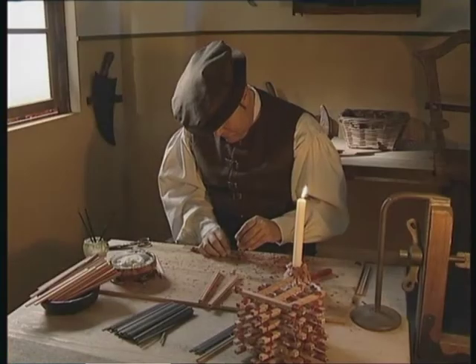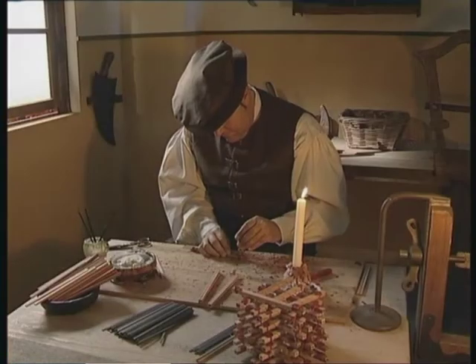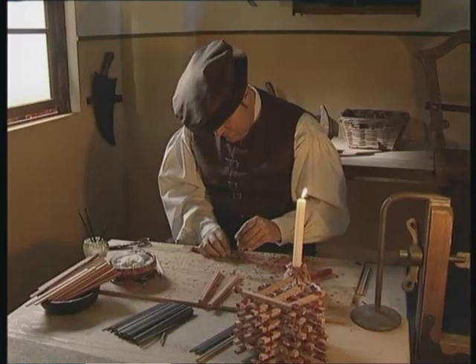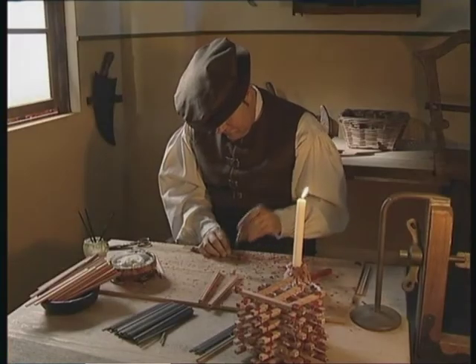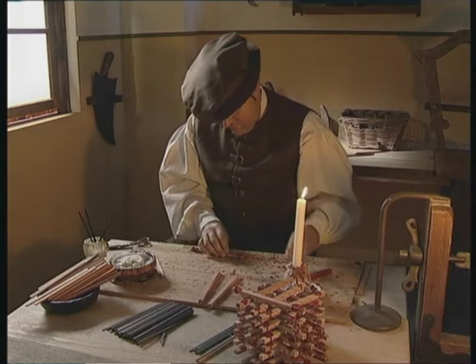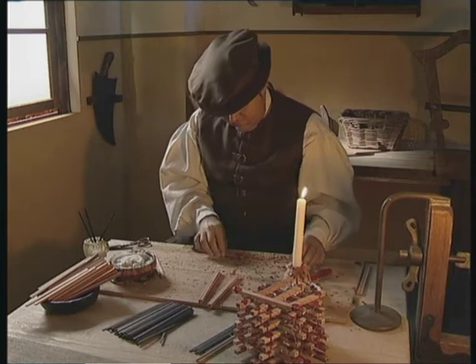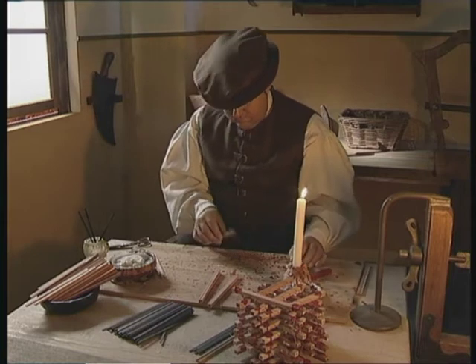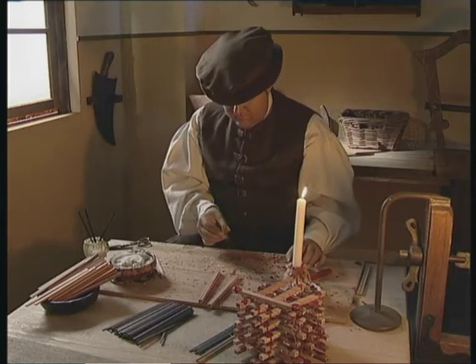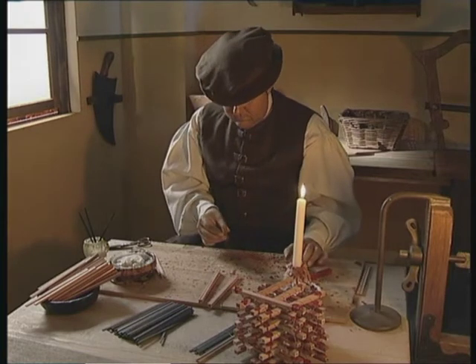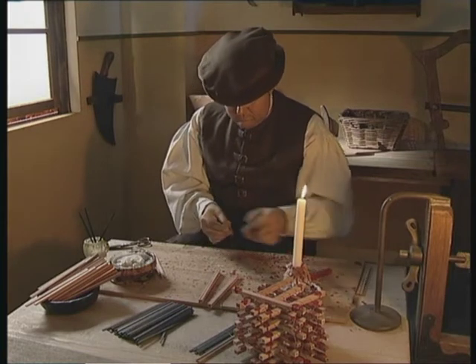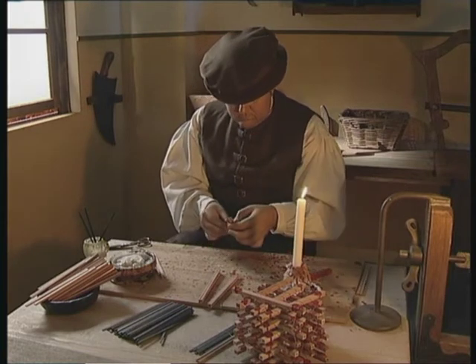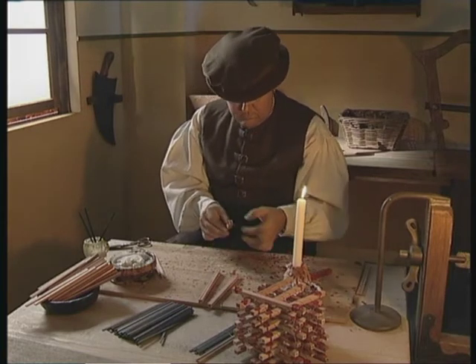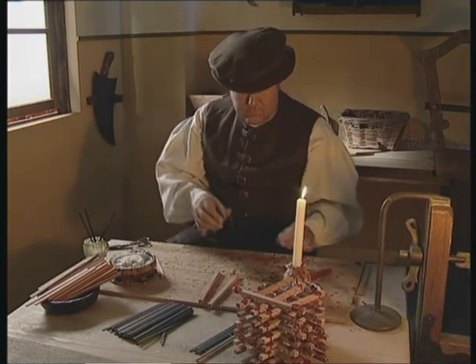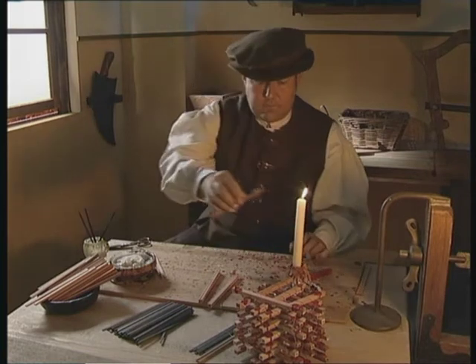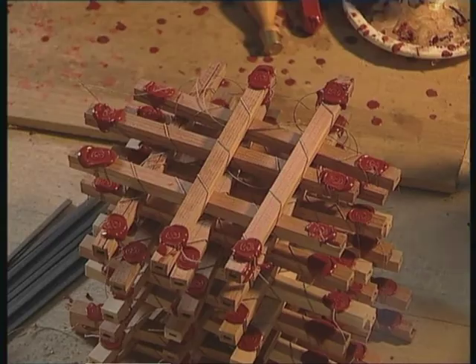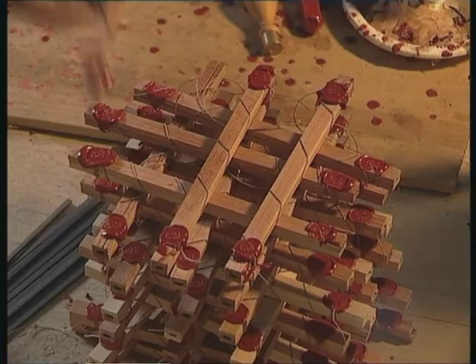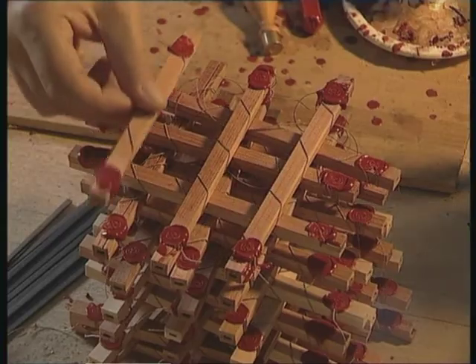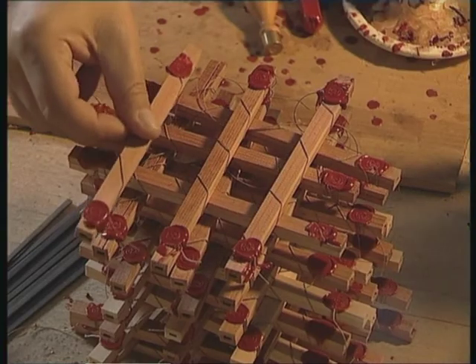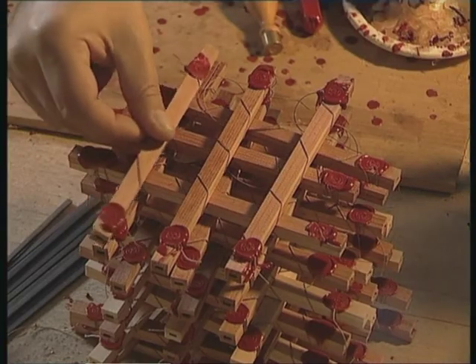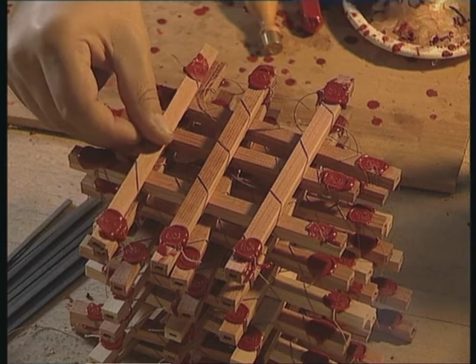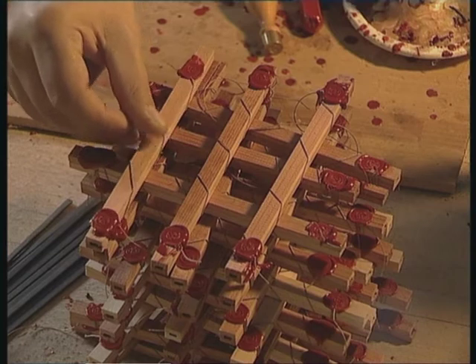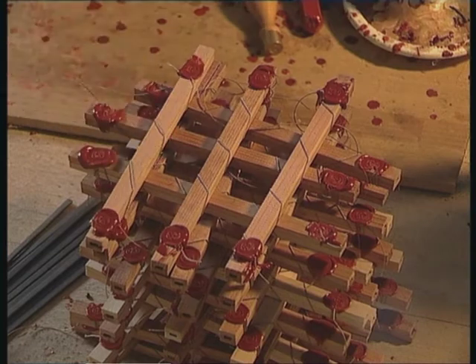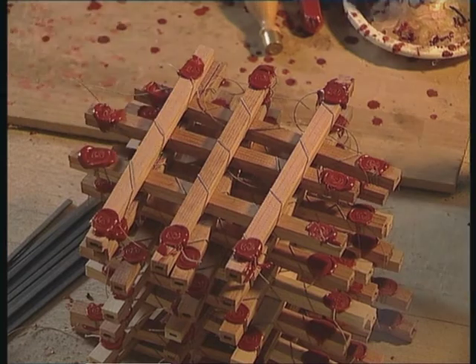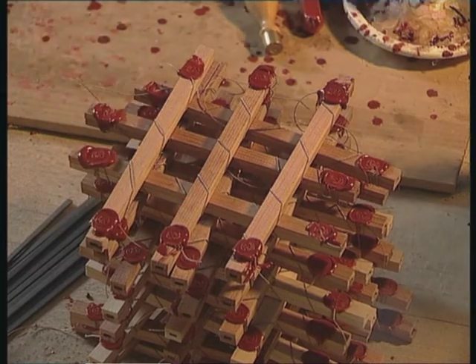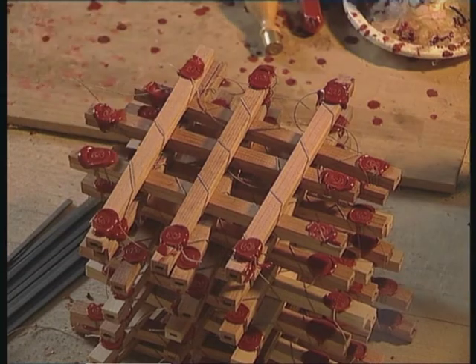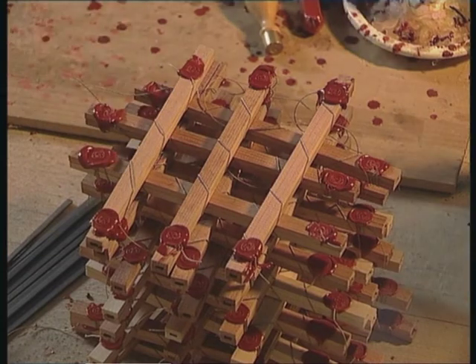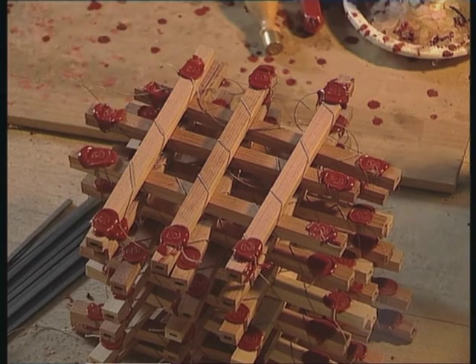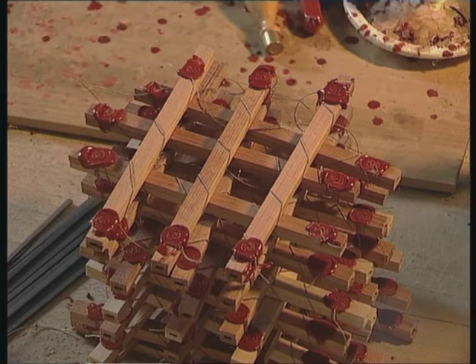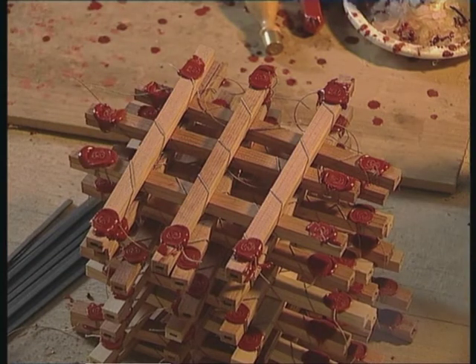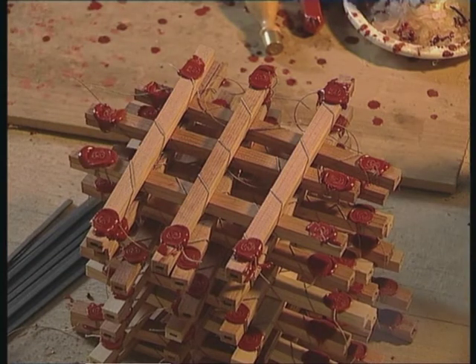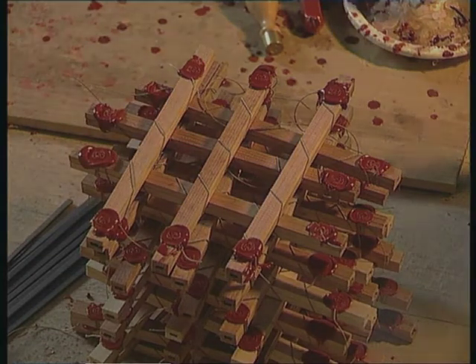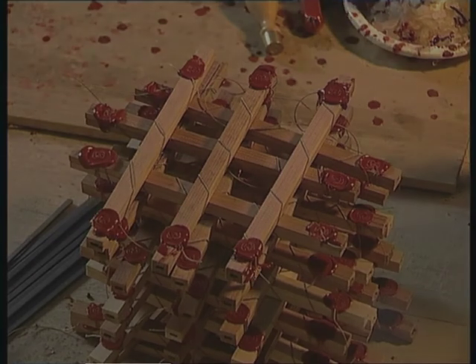From cutting the wooden strips, to gluing the leads, right up to adding the top piece of wood. Back then, every single pencil was a masterpiece of craftsmanship.